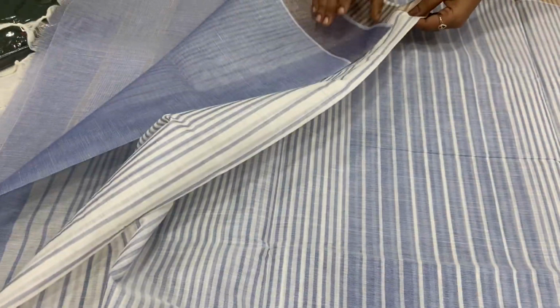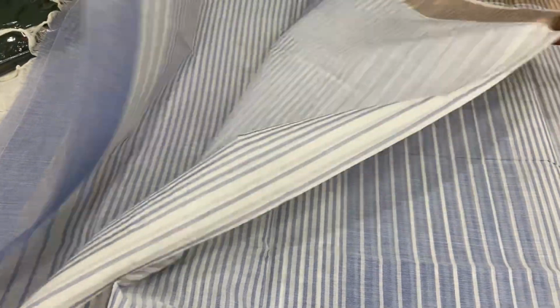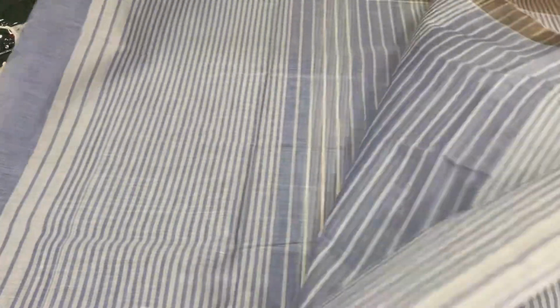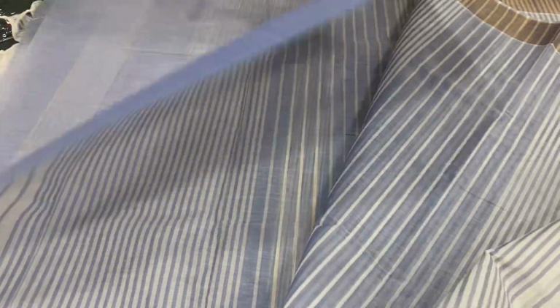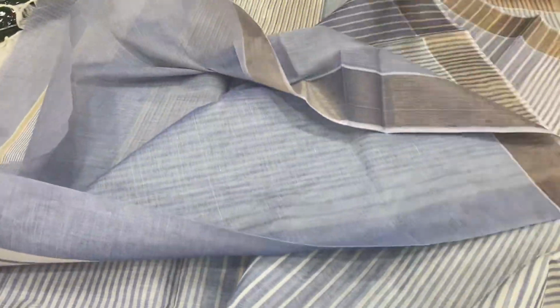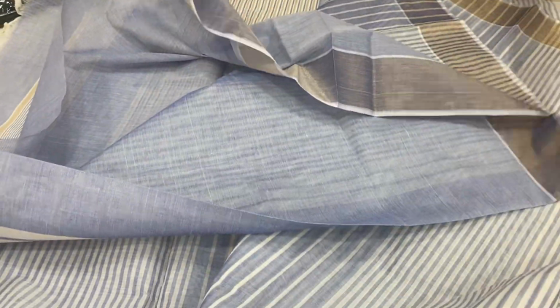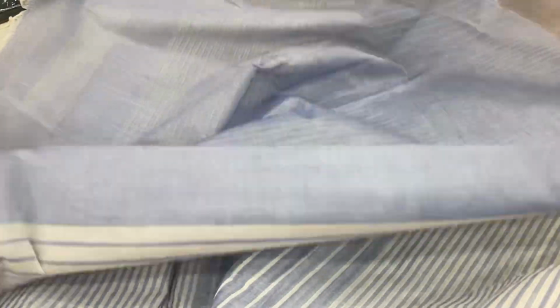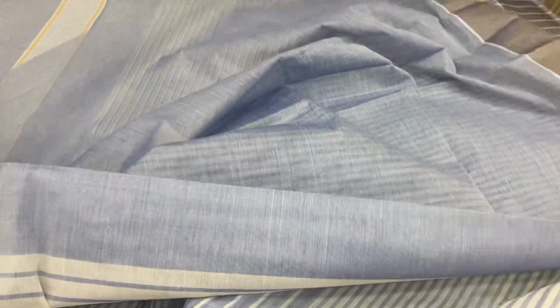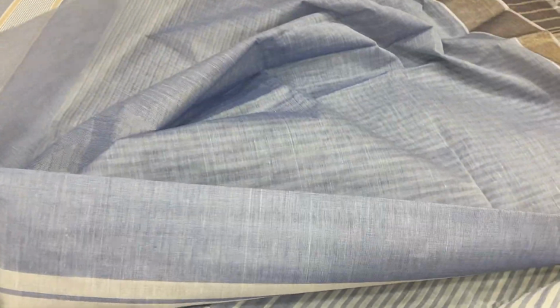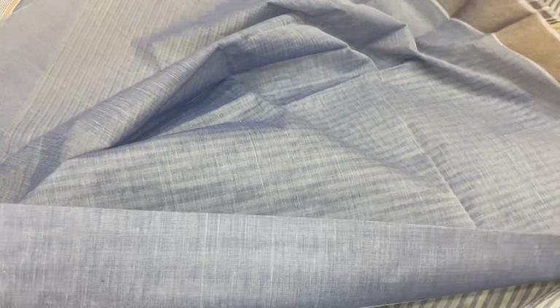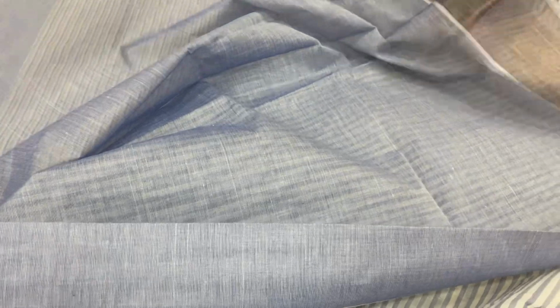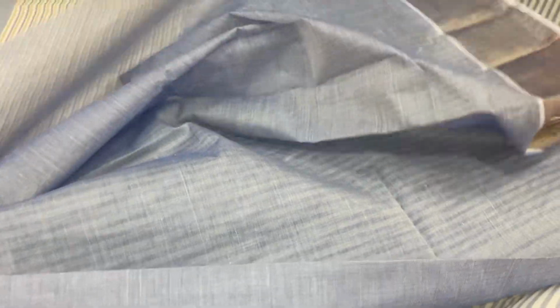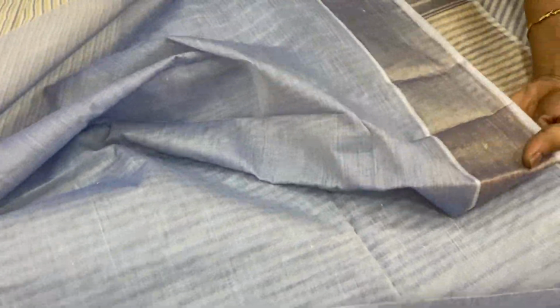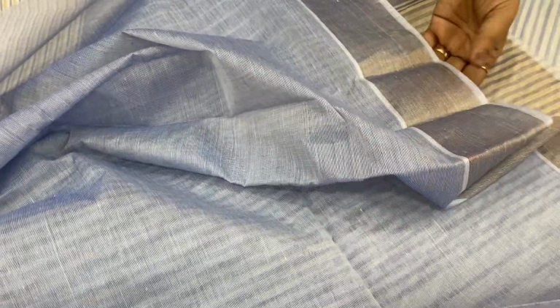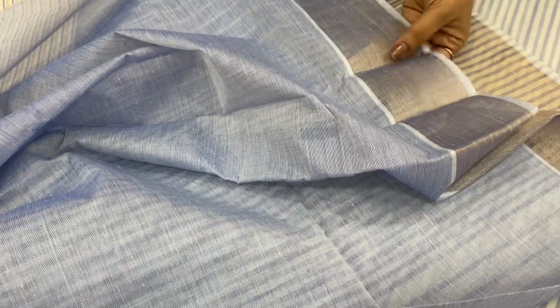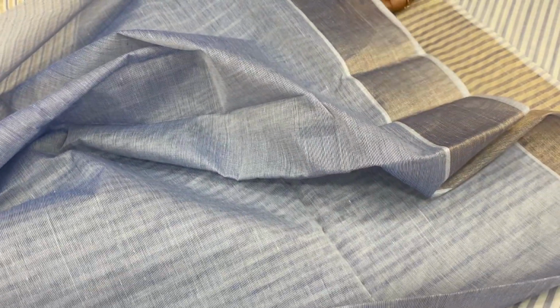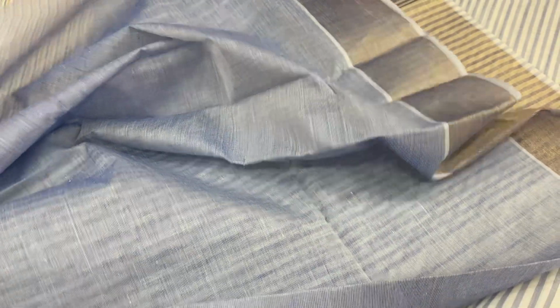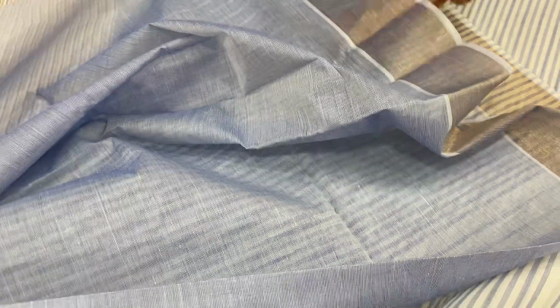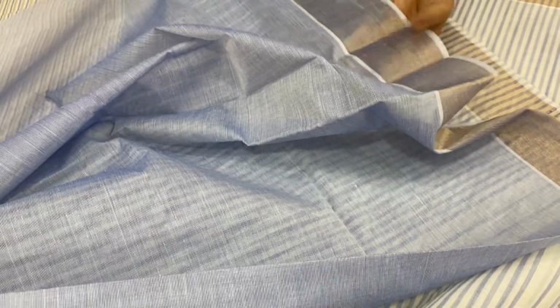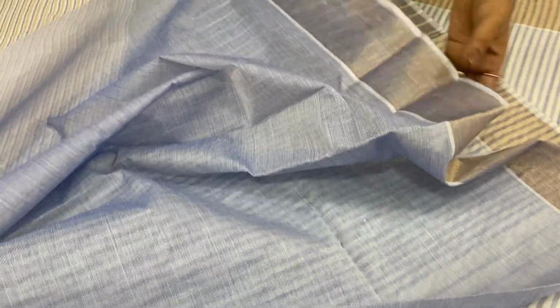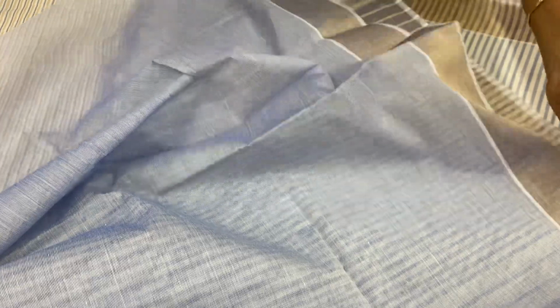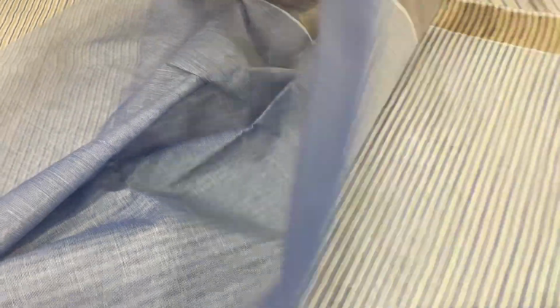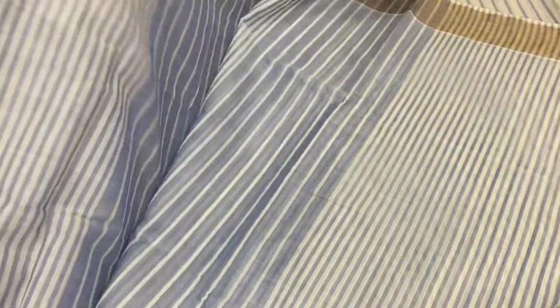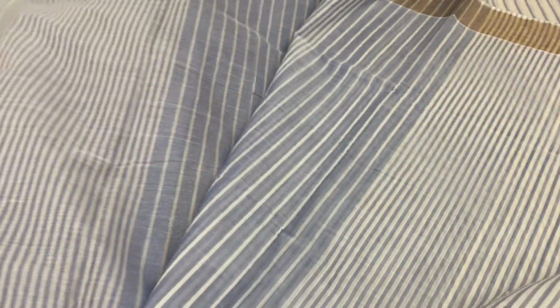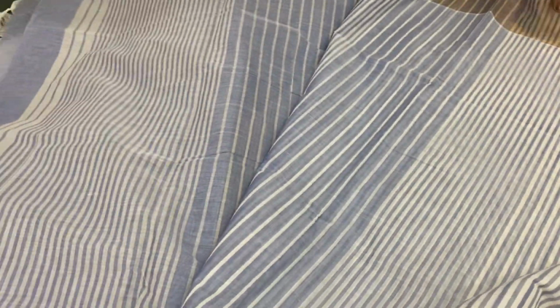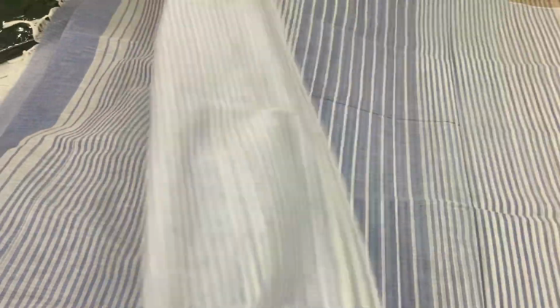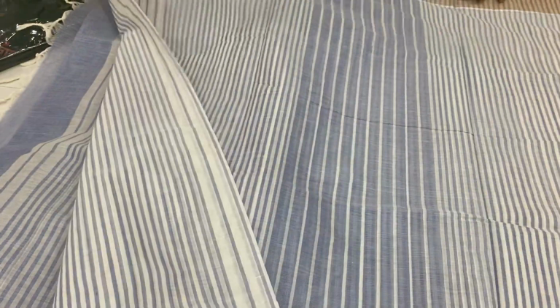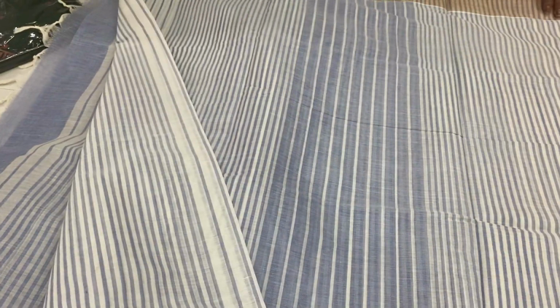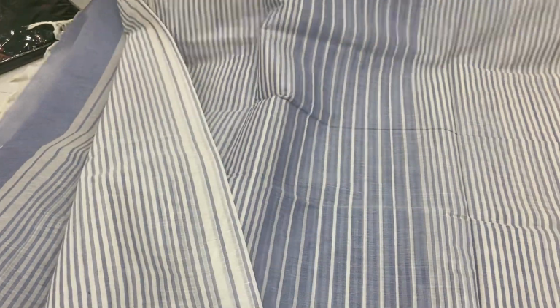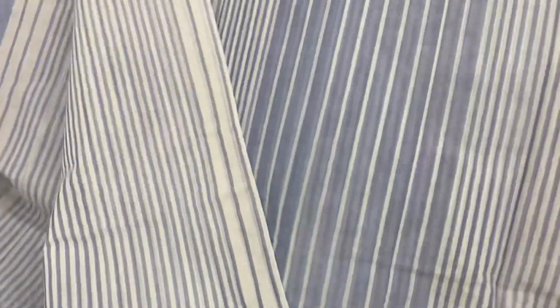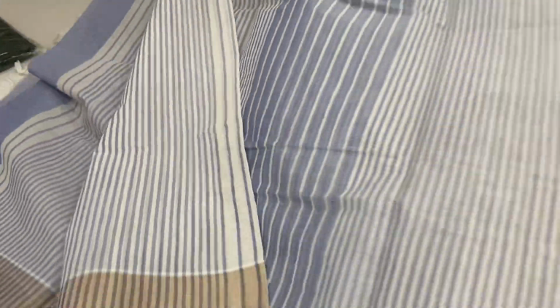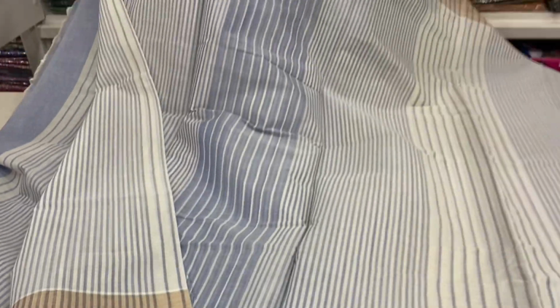With the blue combination, it is a plain blue combination. This is a border with the tissue. This is the ear style.